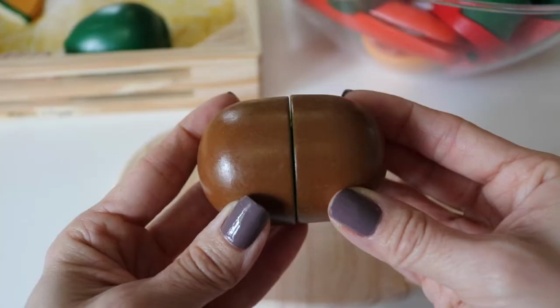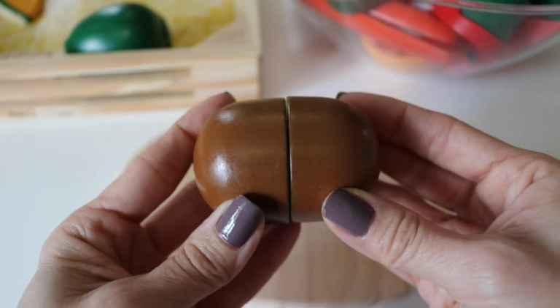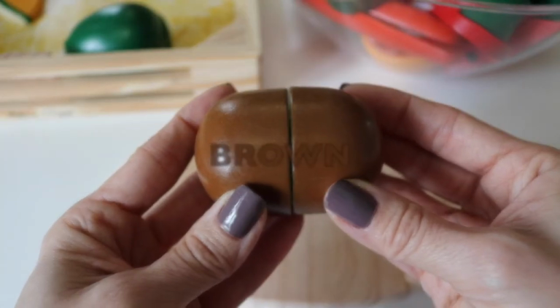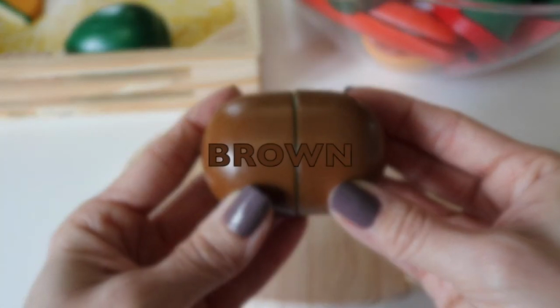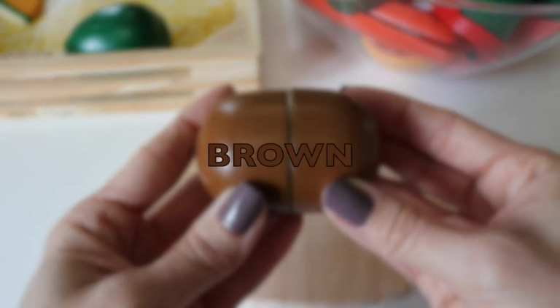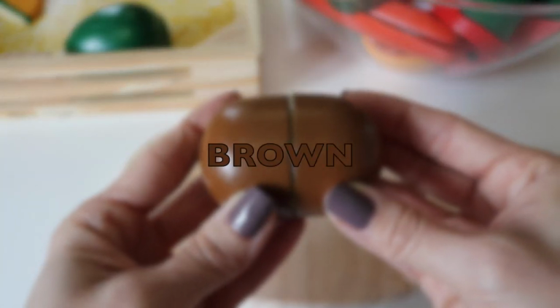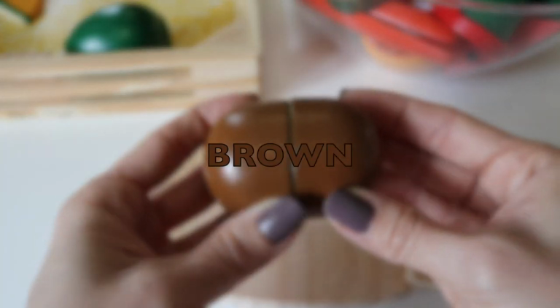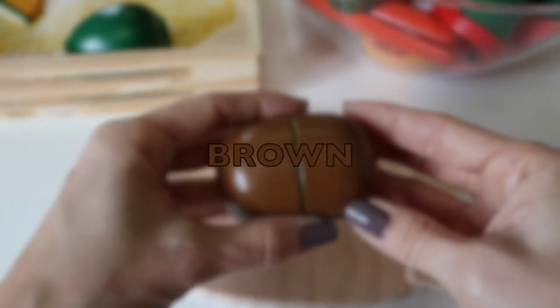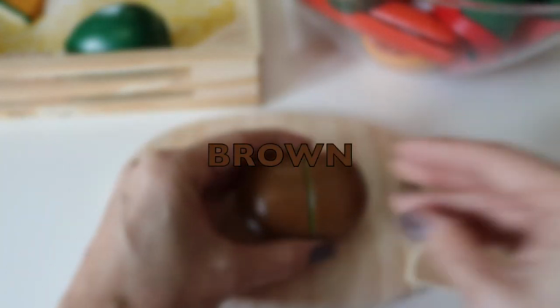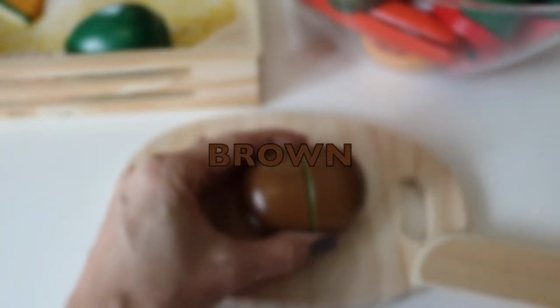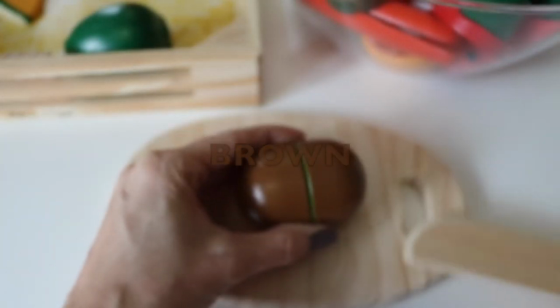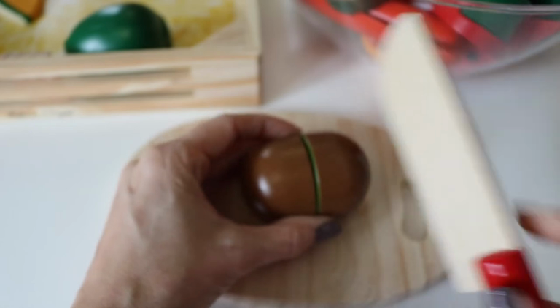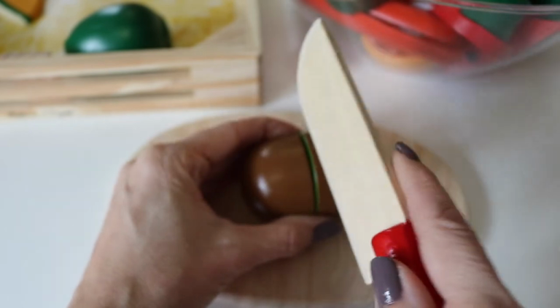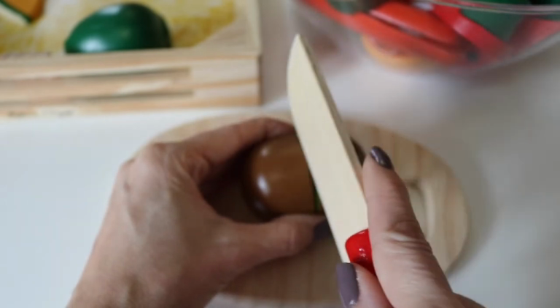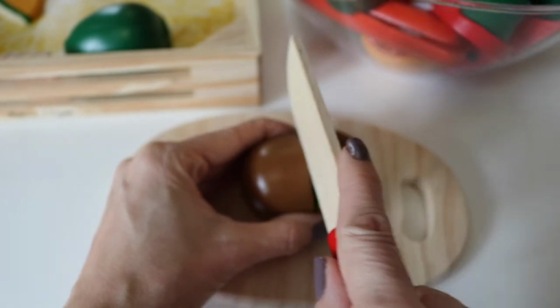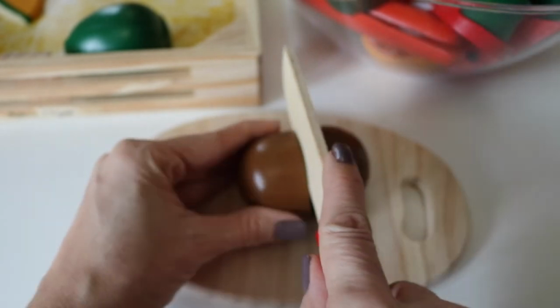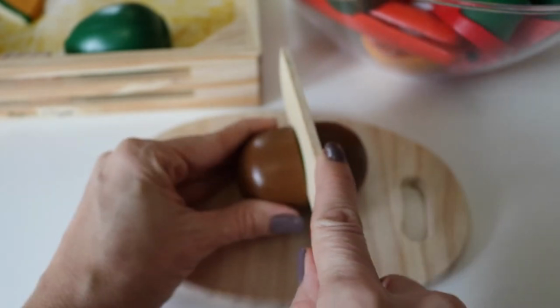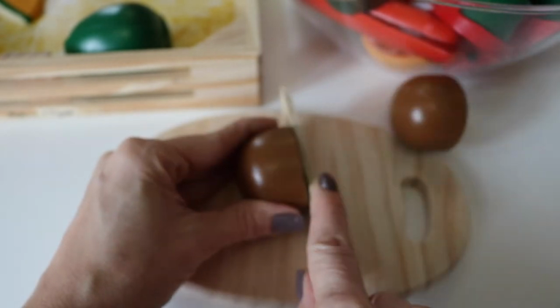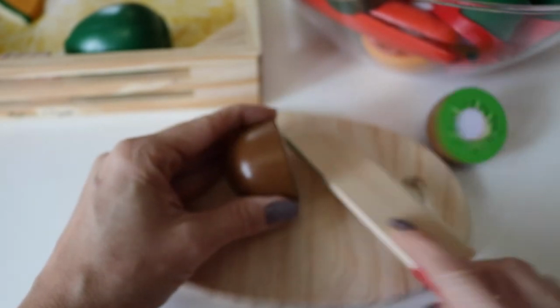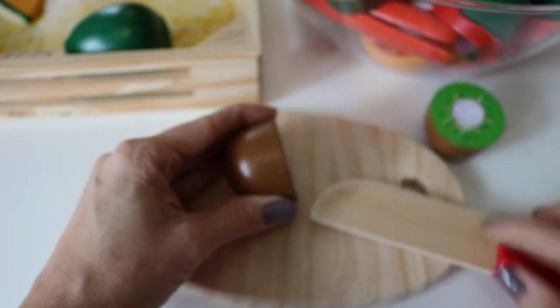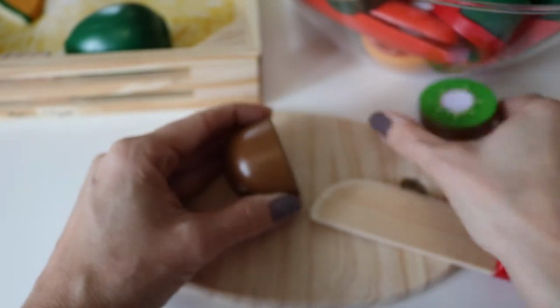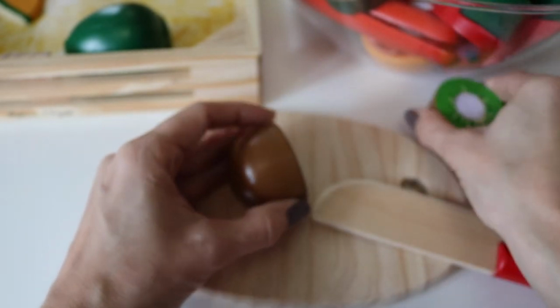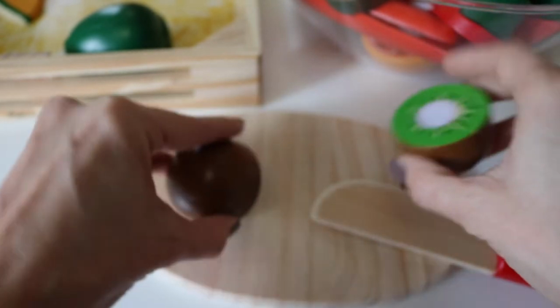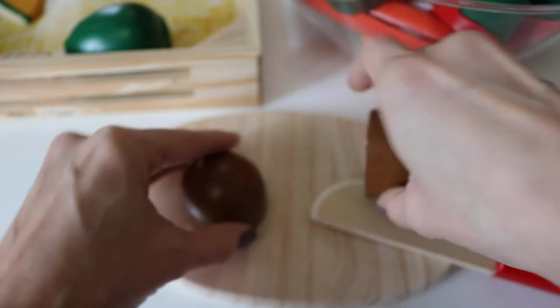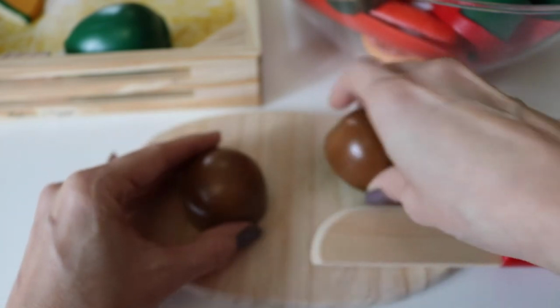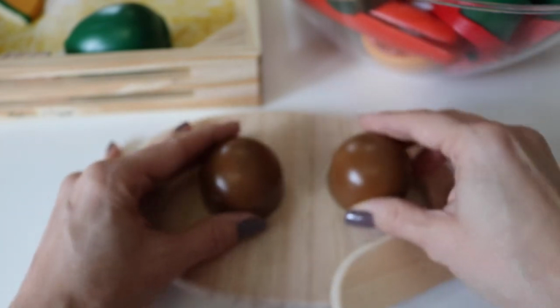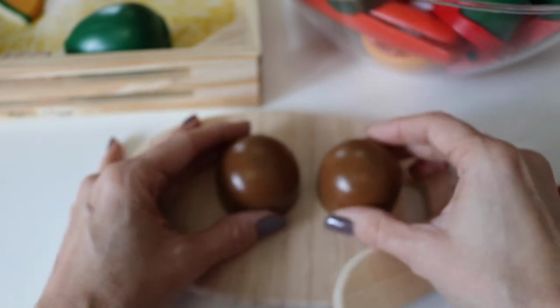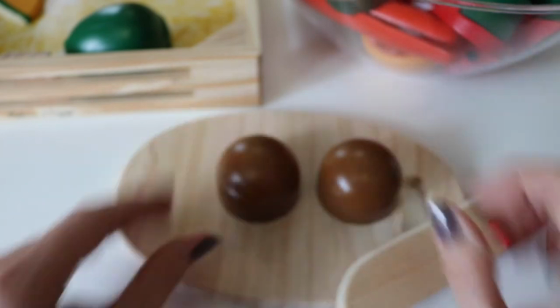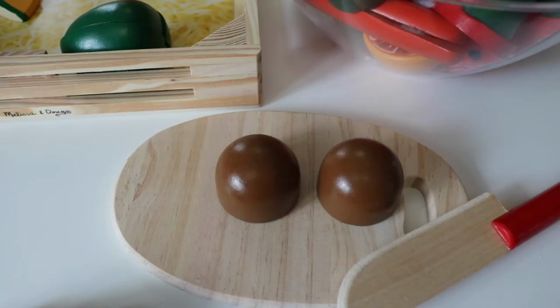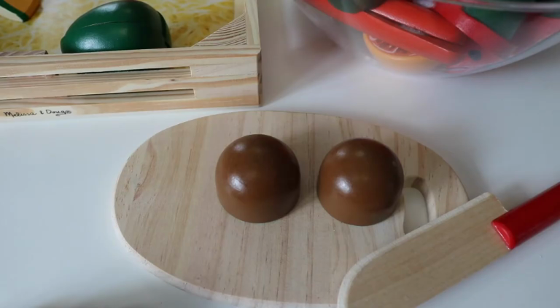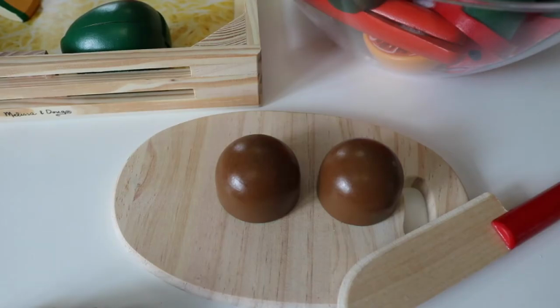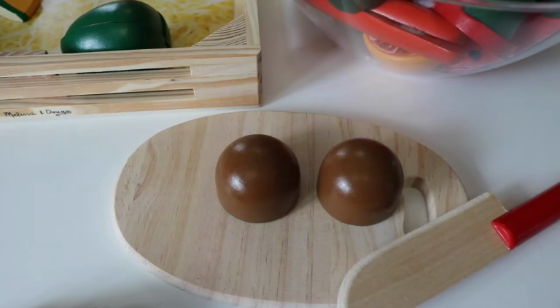Brown kiwi. Cut it in half. Two equal parts.